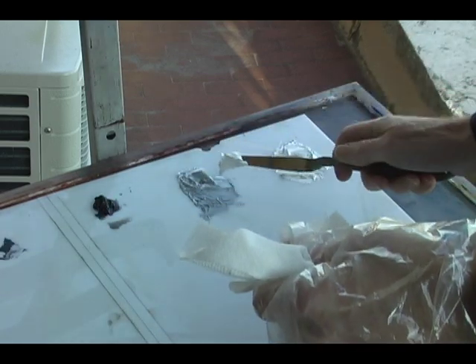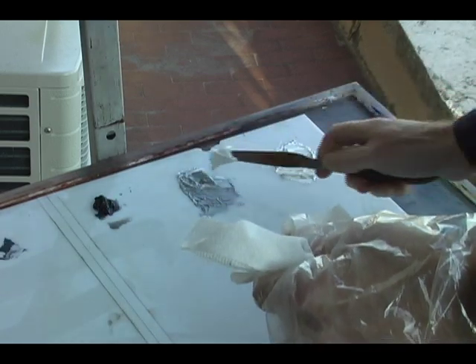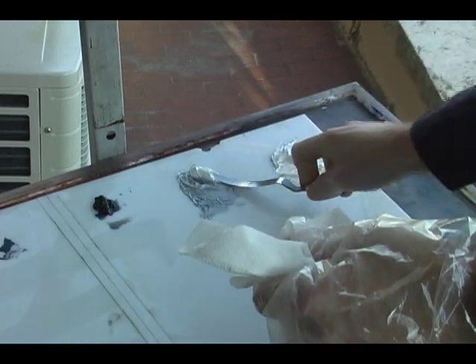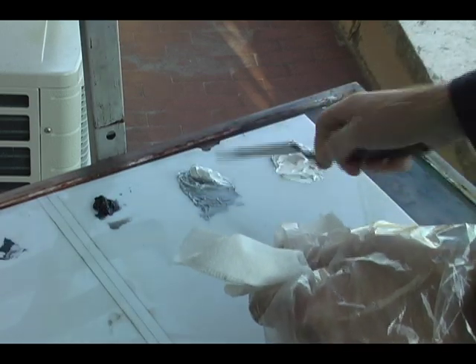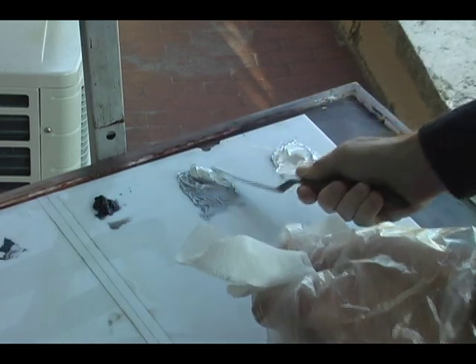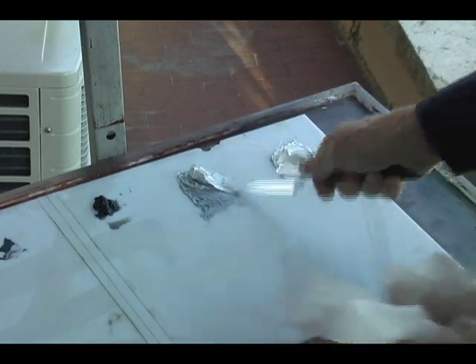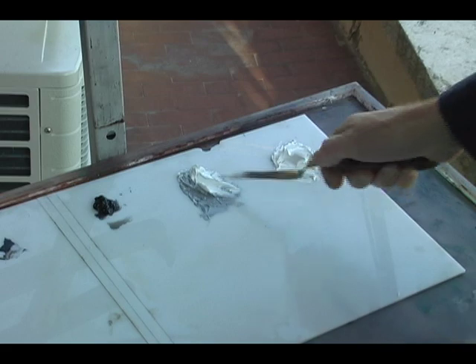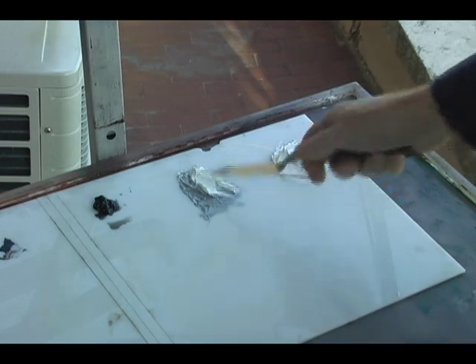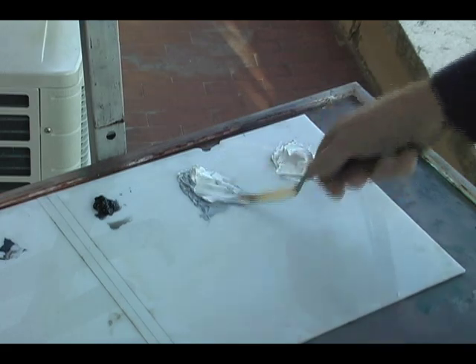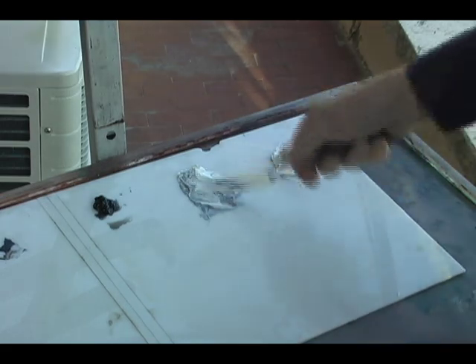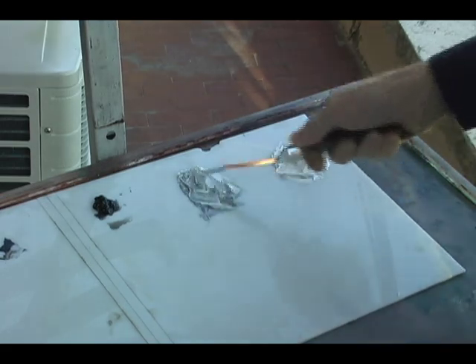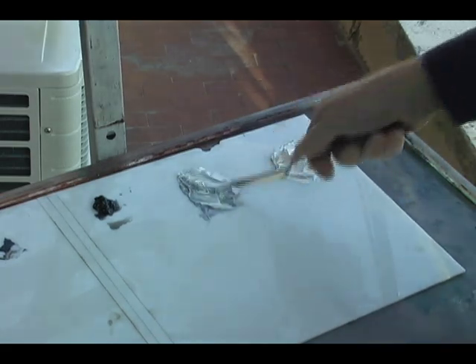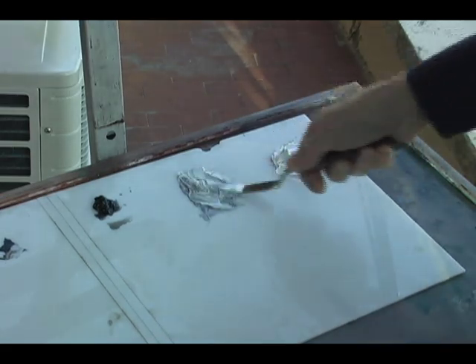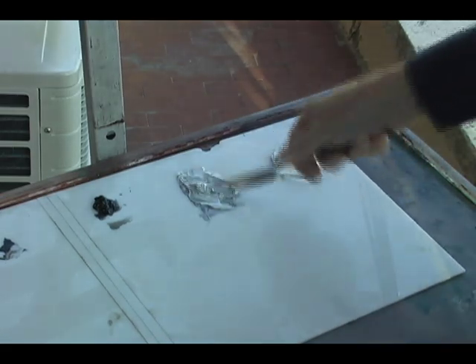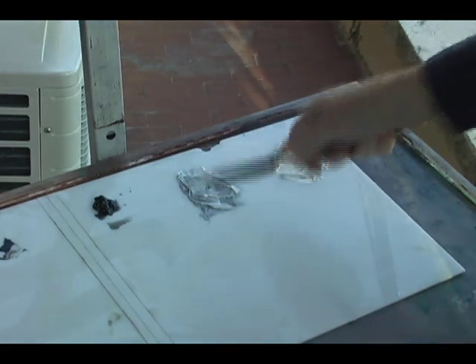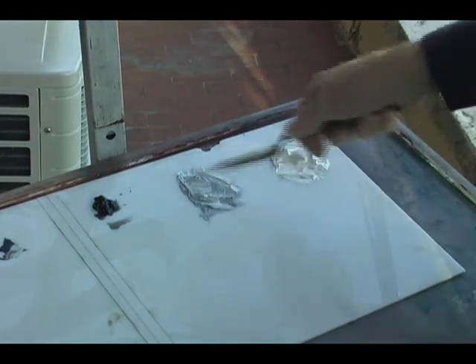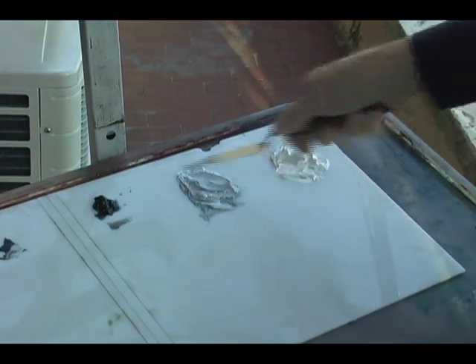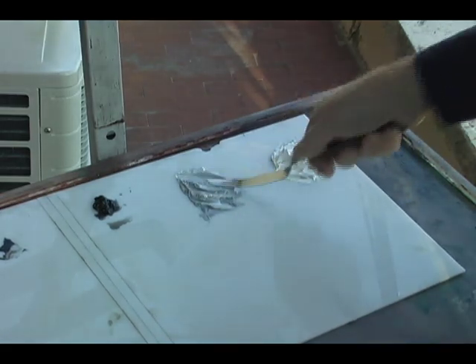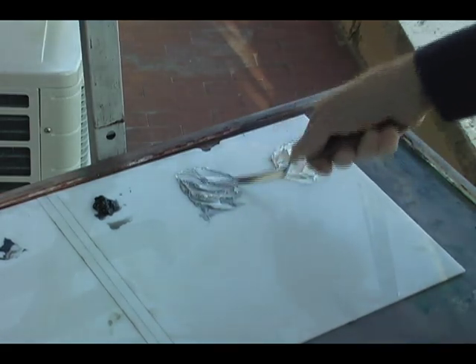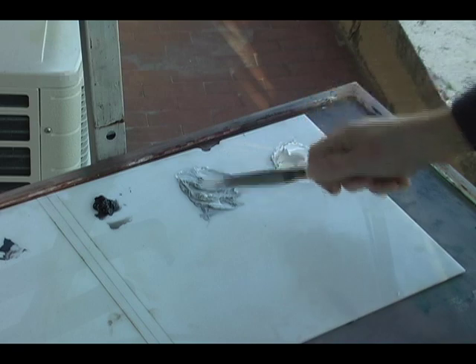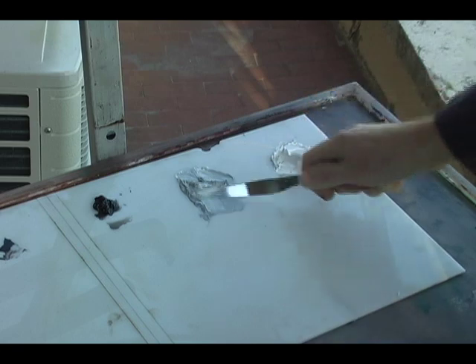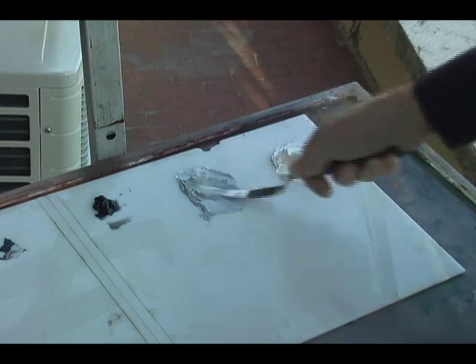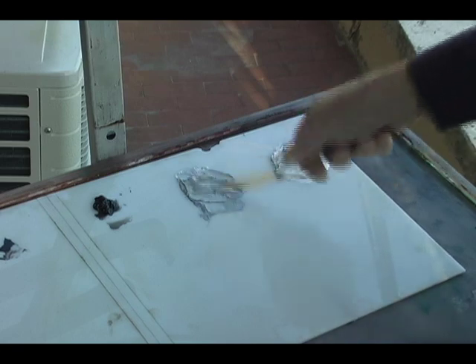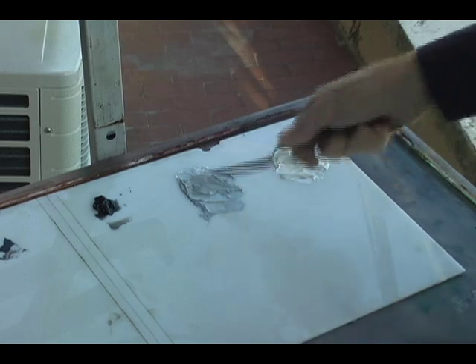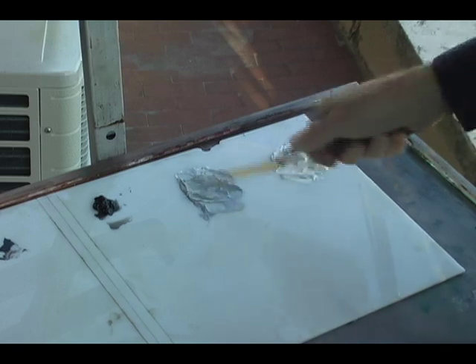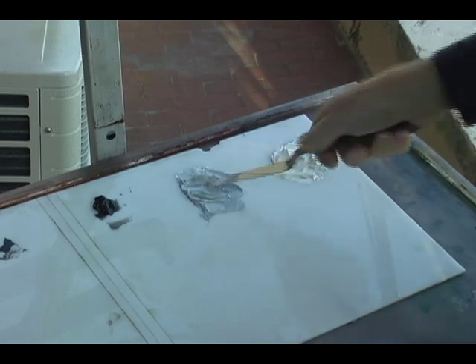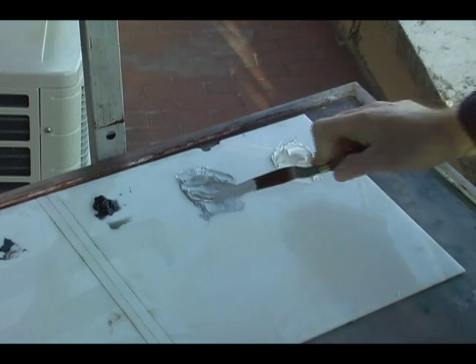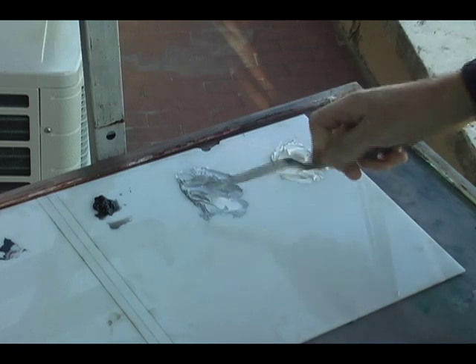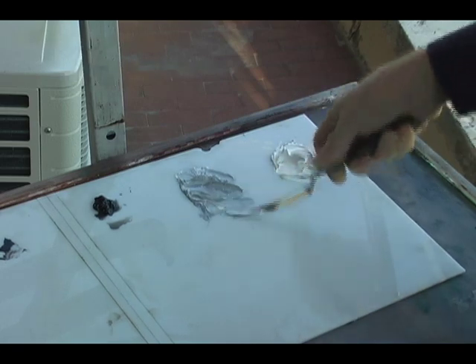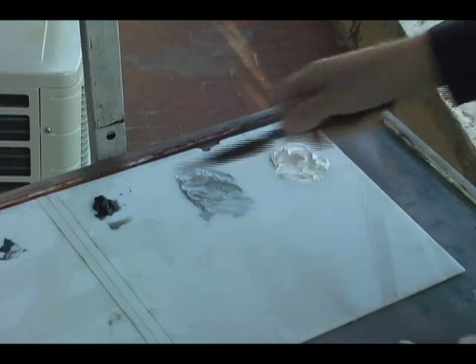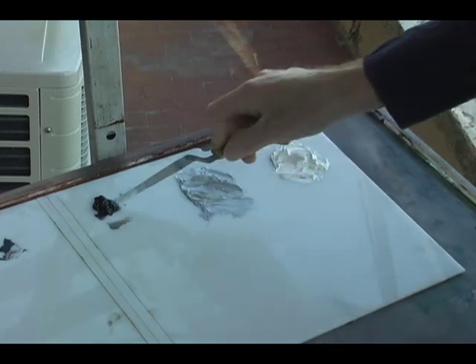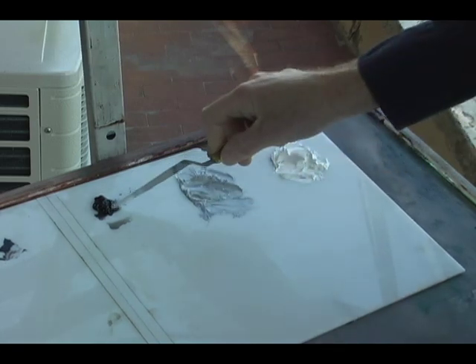That was too dark, so I'm adding some more white in order to lighten up the value. A little bit too much, so we'll darken it a little bit.